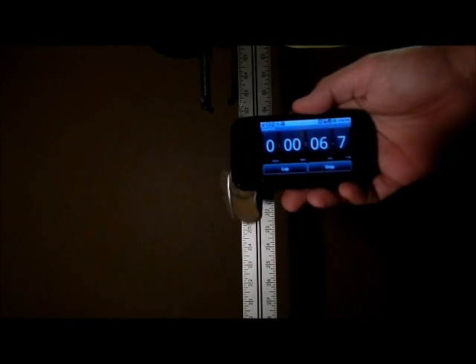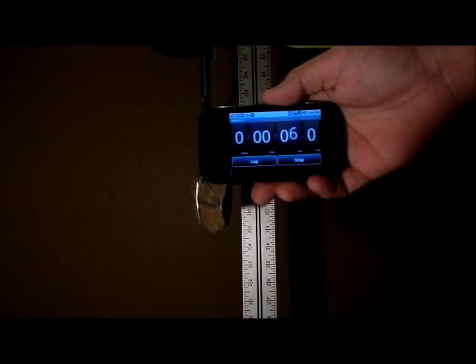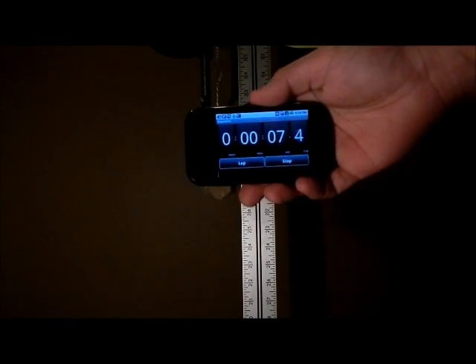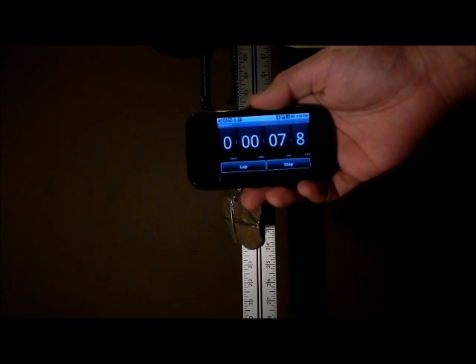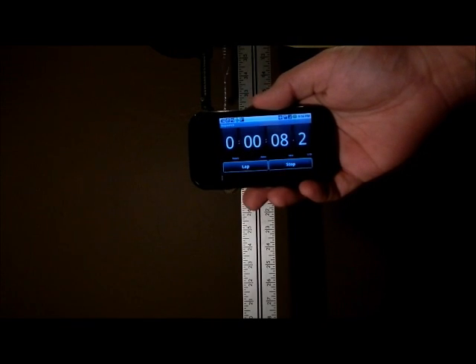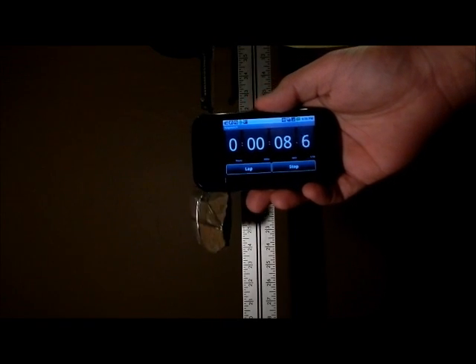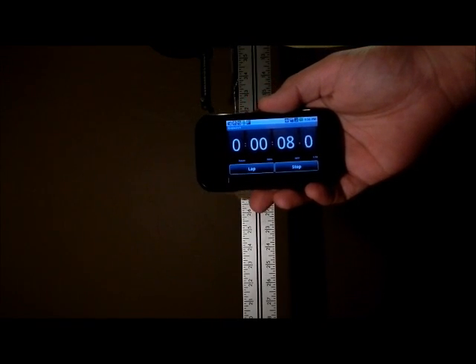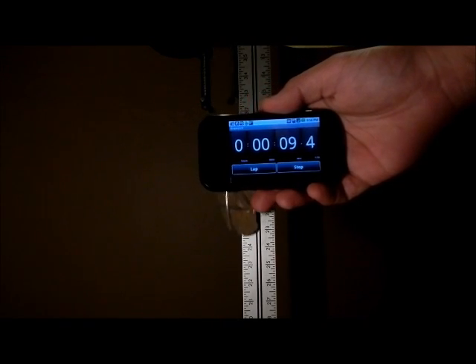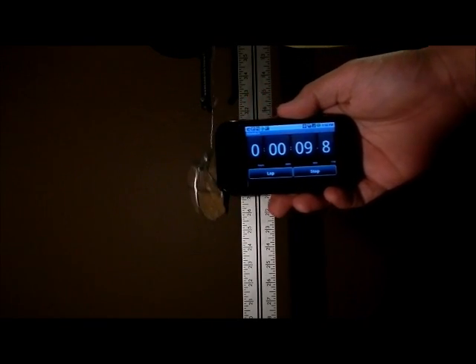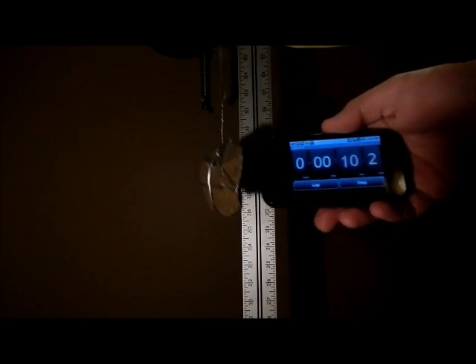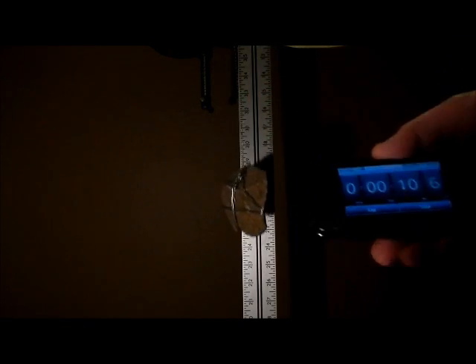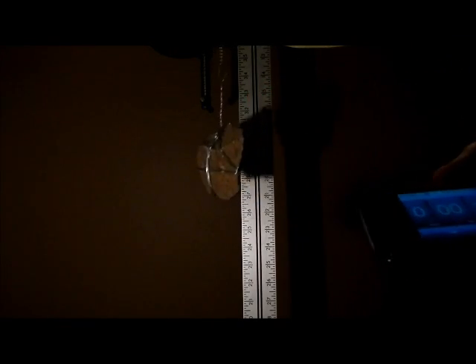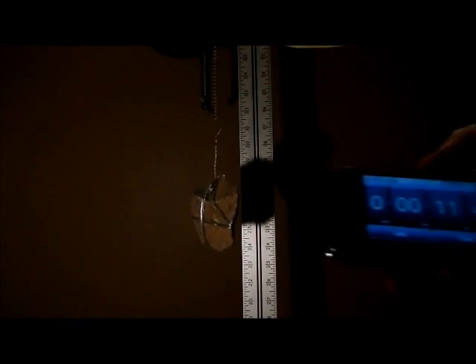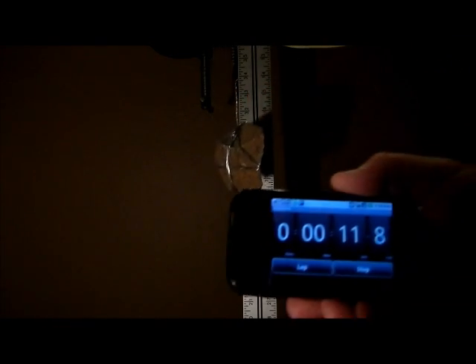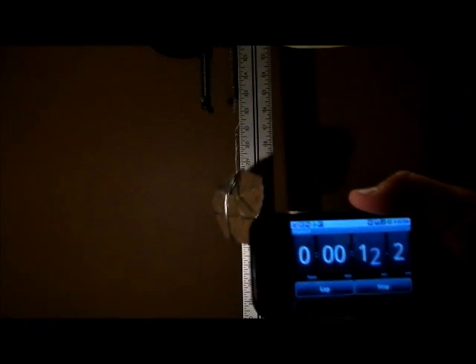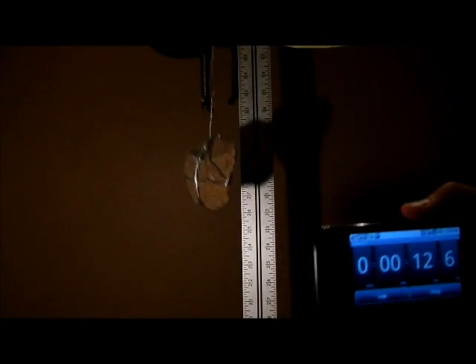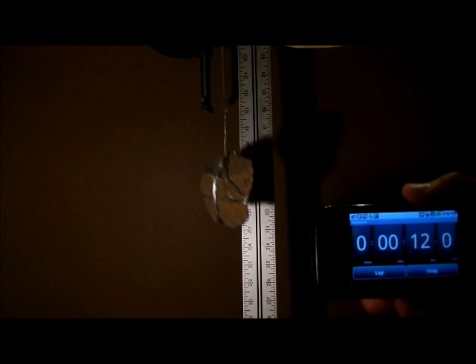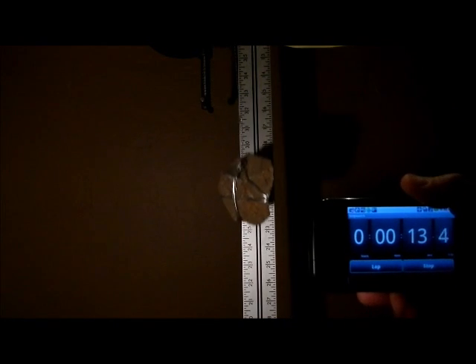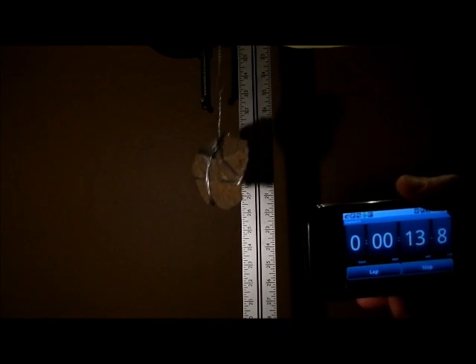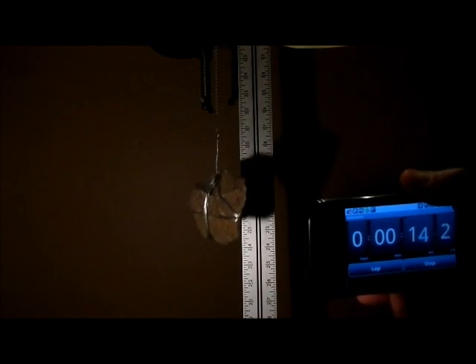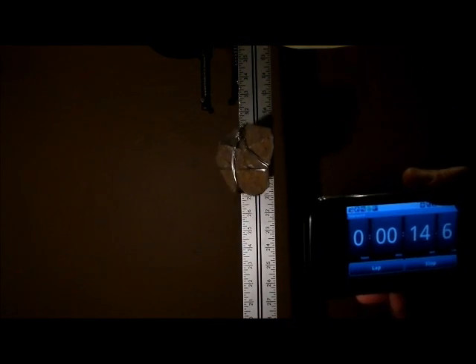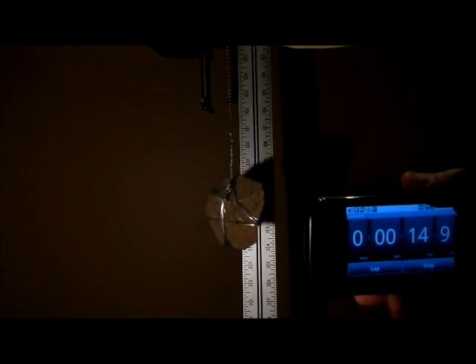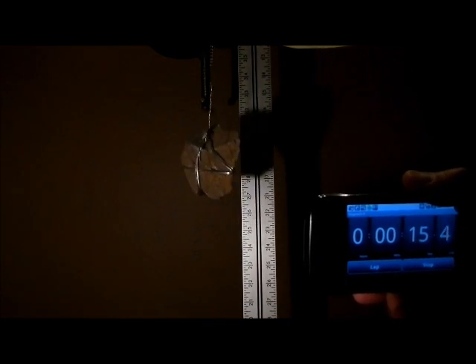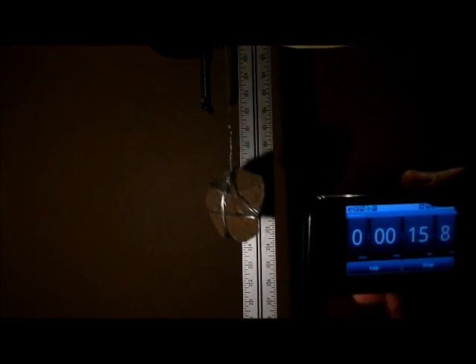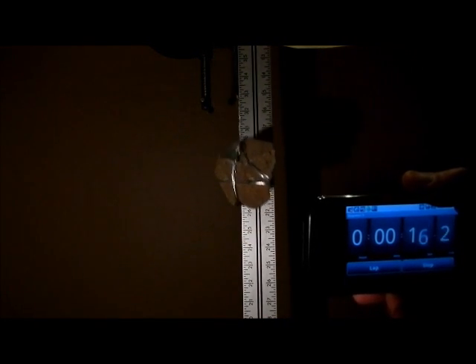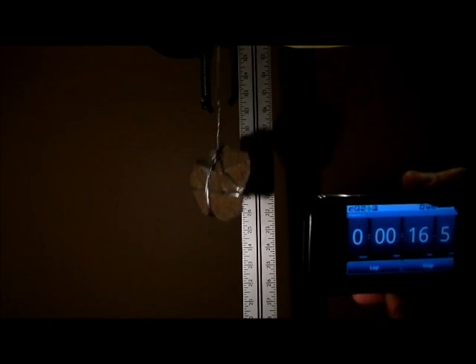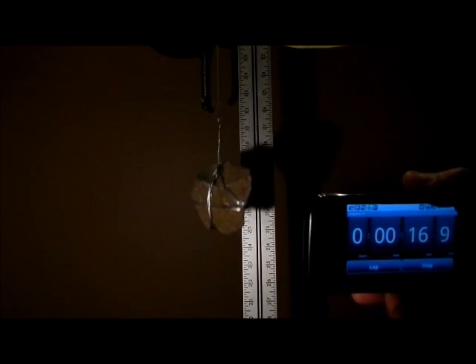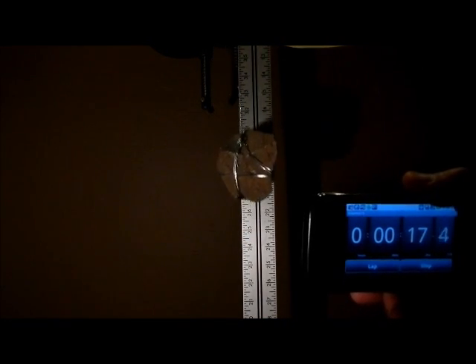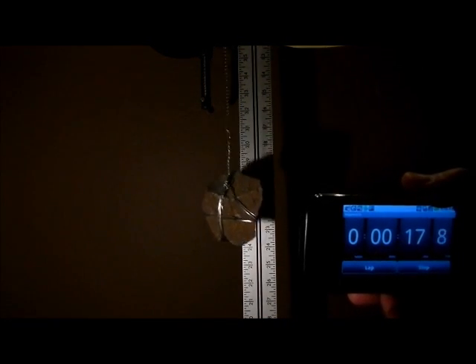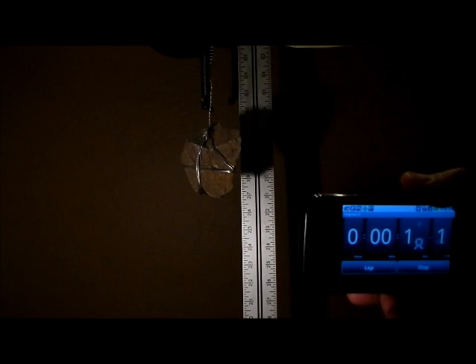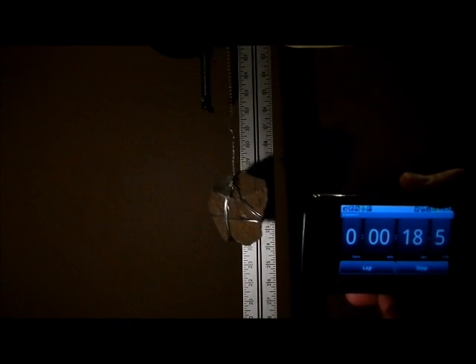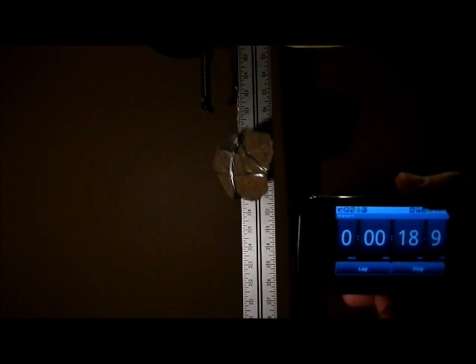You can see the timer is running. I'll place it here so you can keep an eye on it while it's going.